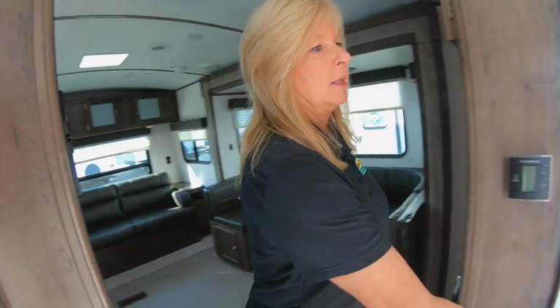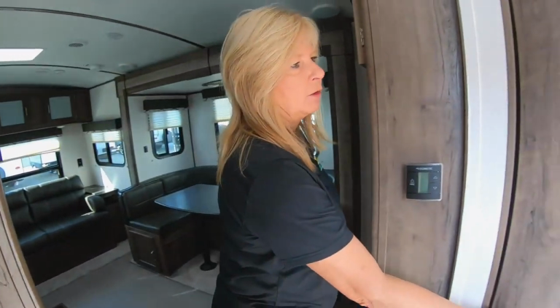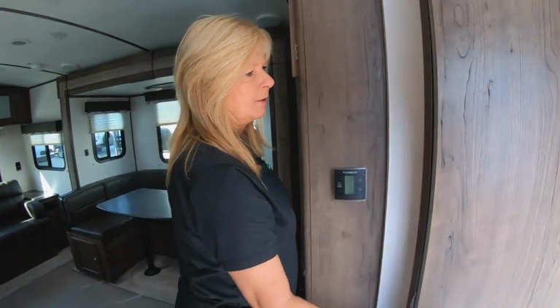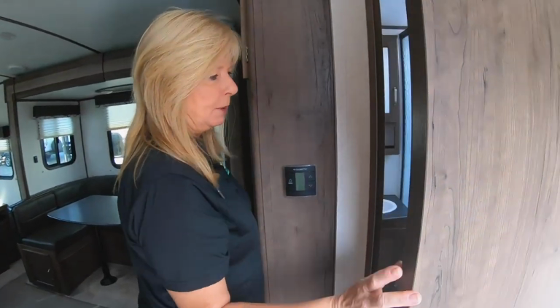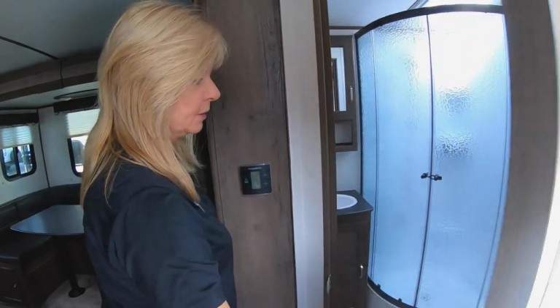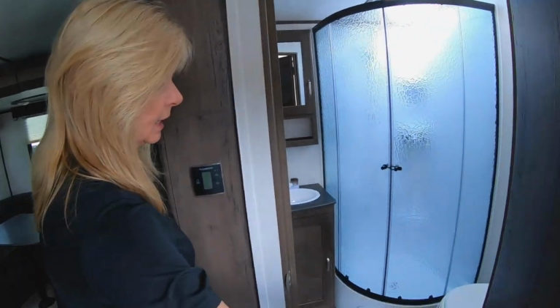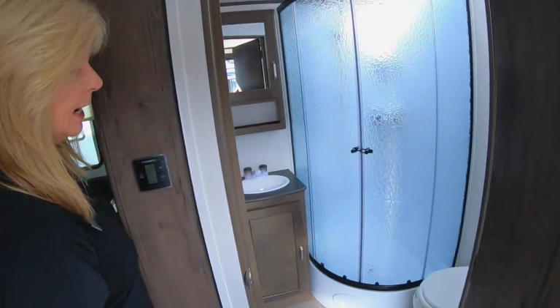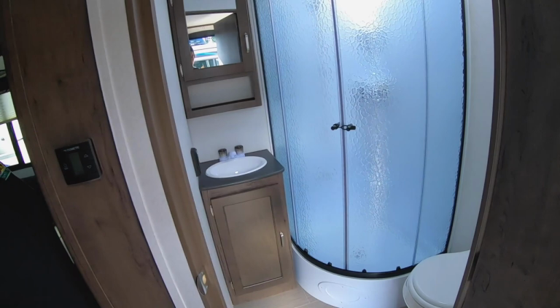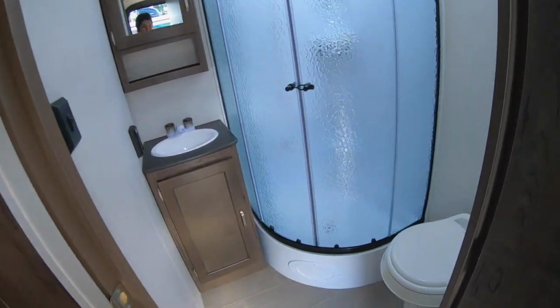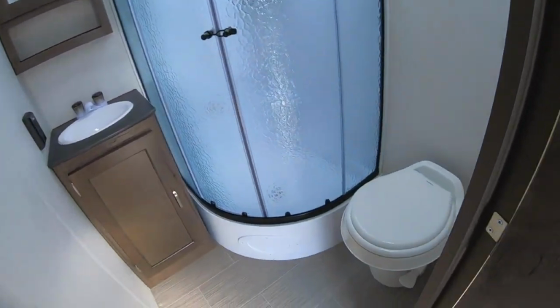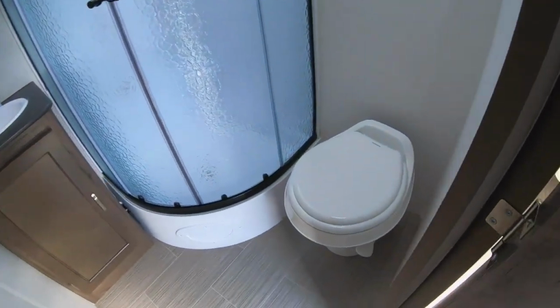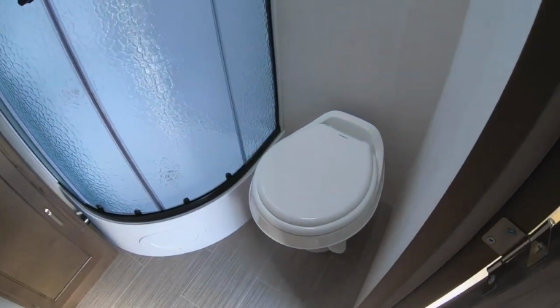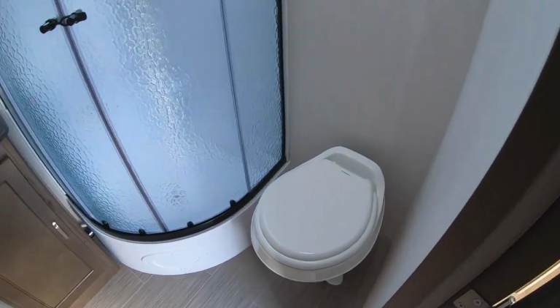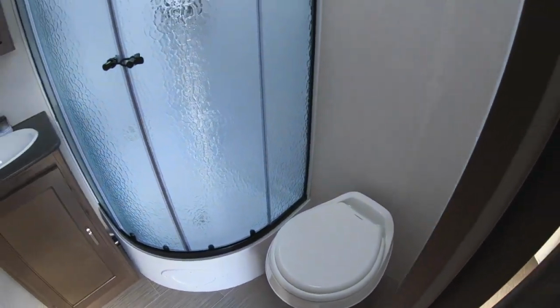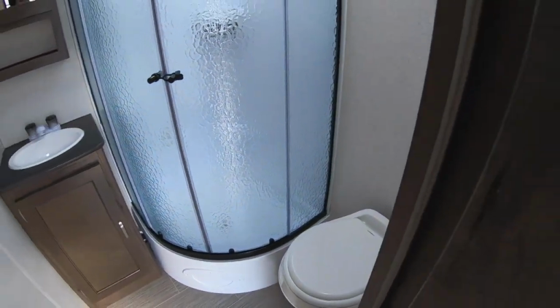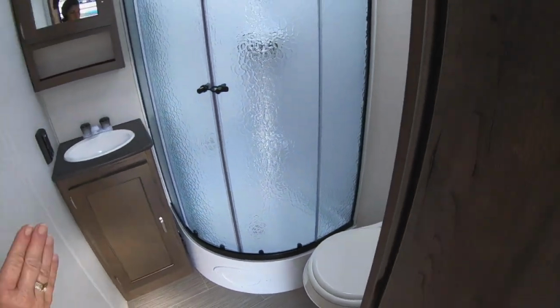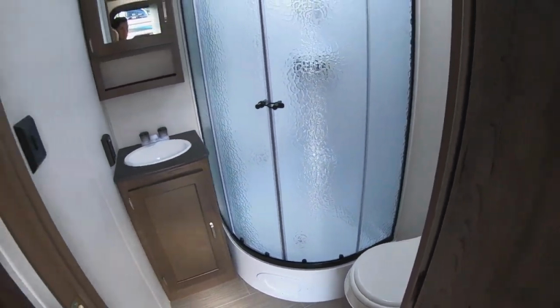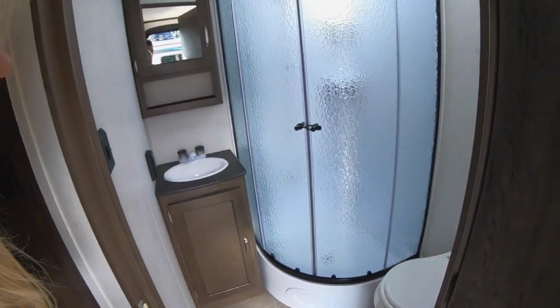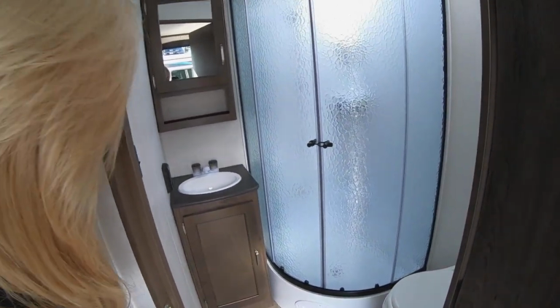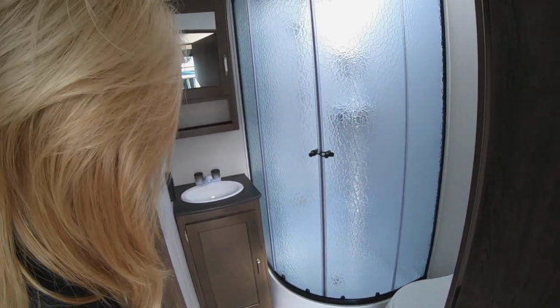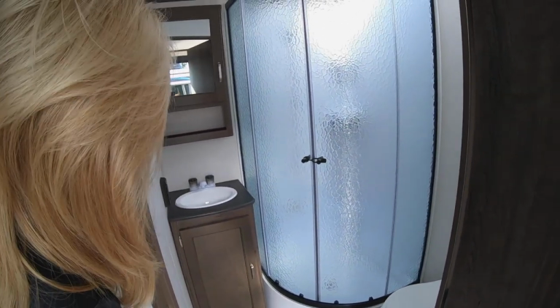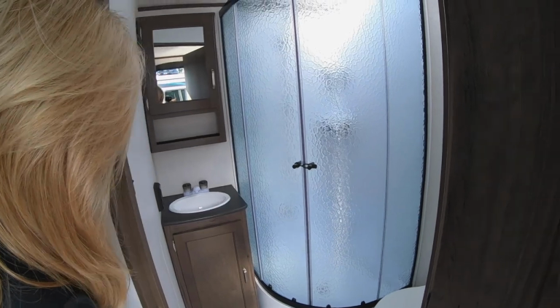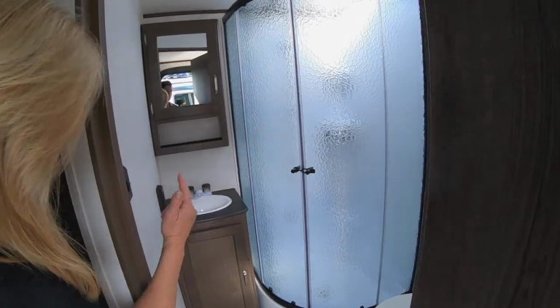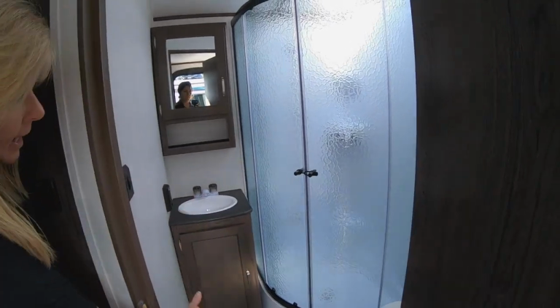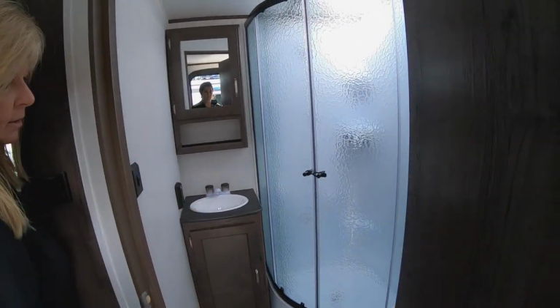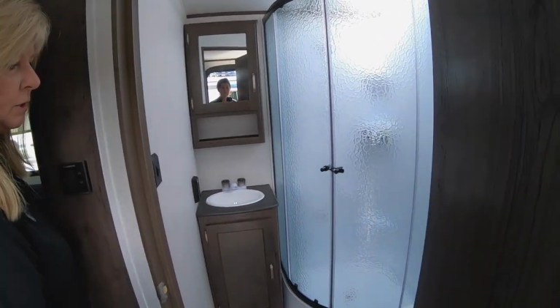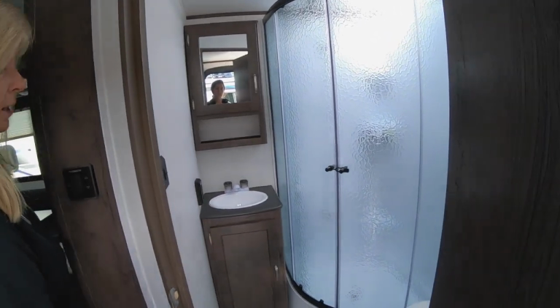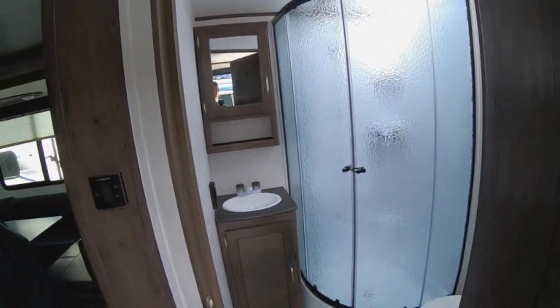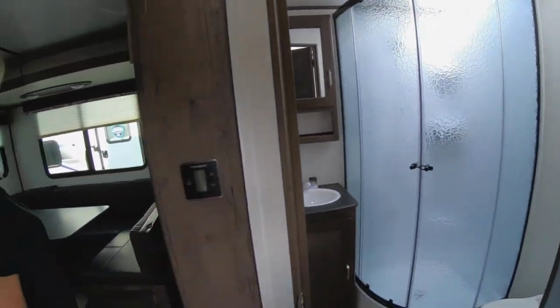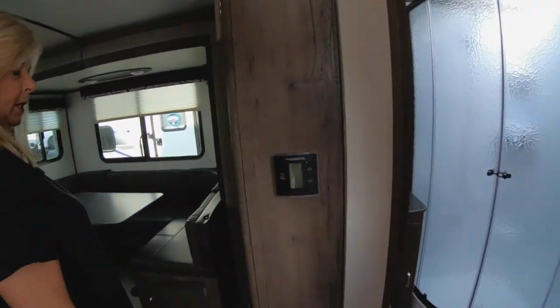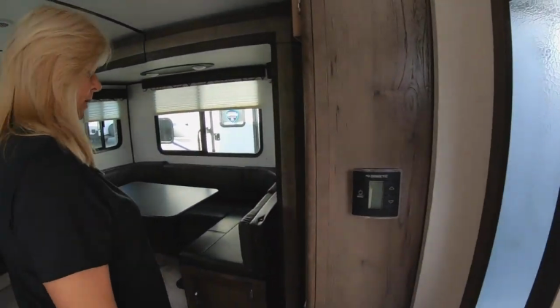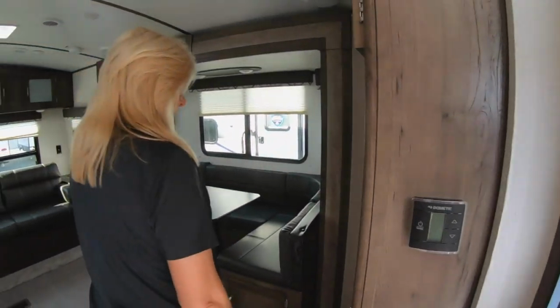You got the bathroom — like I said, for two people this is an excellent layout. Don't want anything real big; you want to be able to get in and out of your park. Got the corner shower, which gives you a lot of storage. Medicine cabinet, storage underneath, and plenty of room on the toilet.